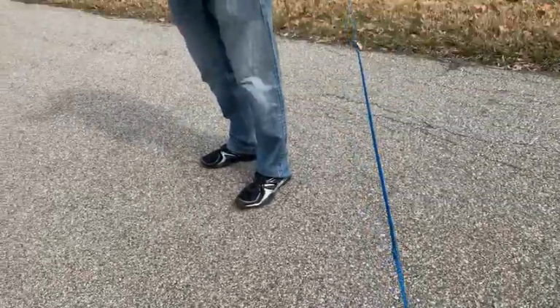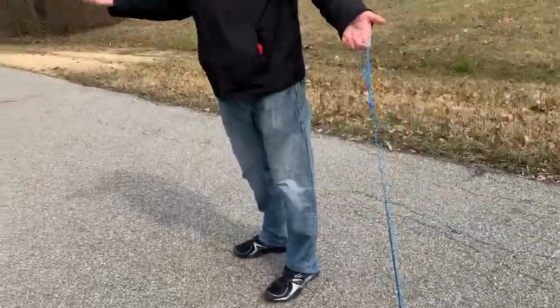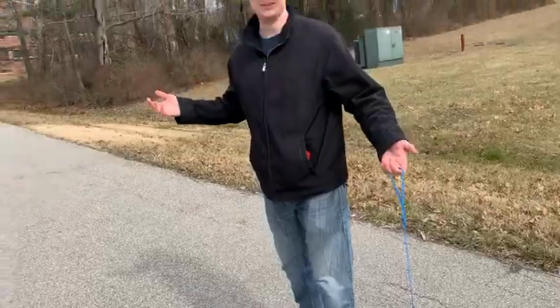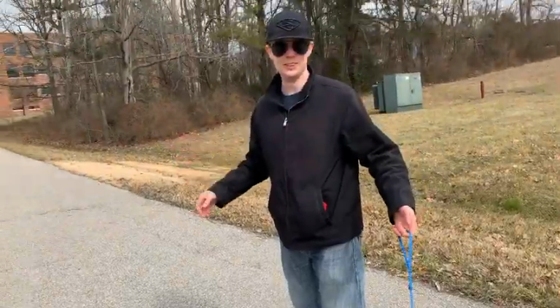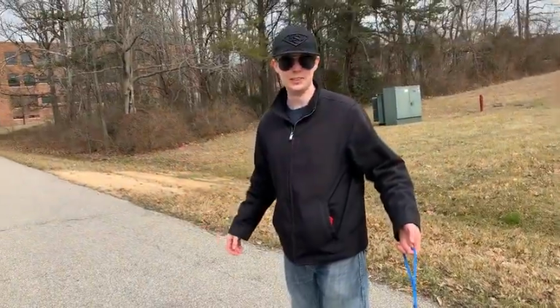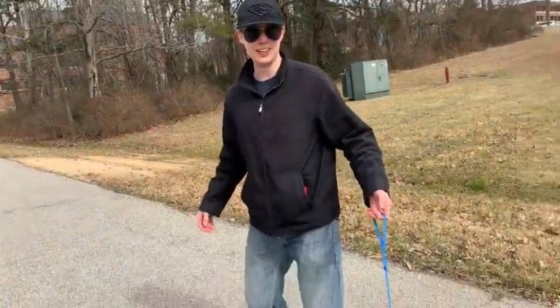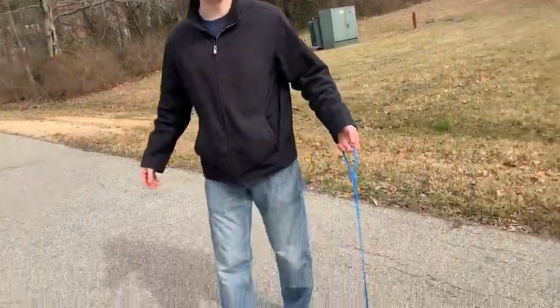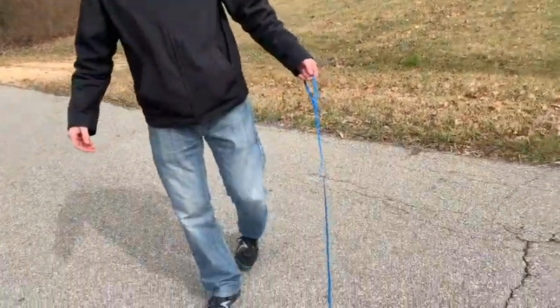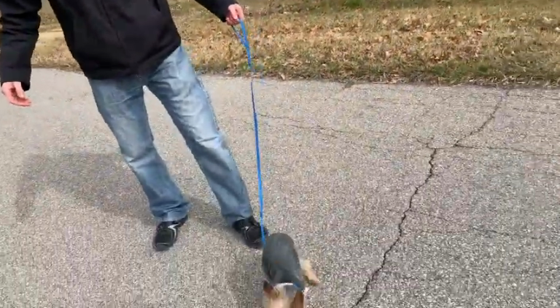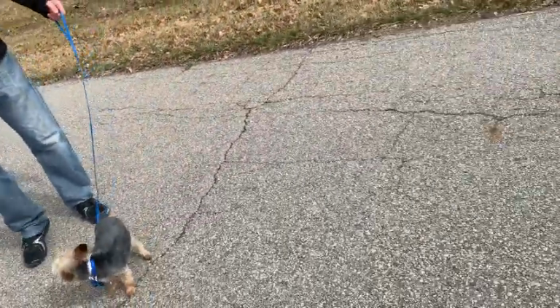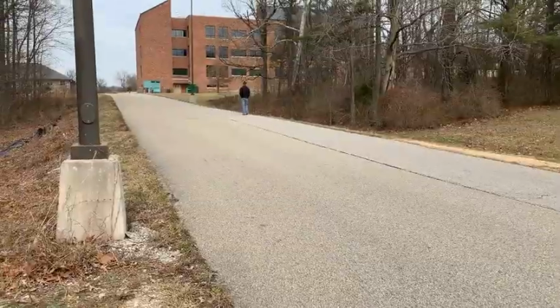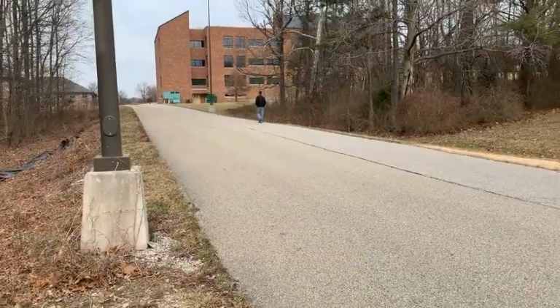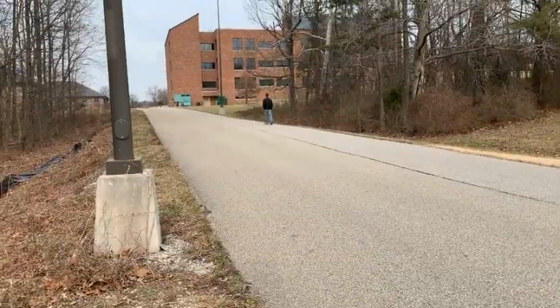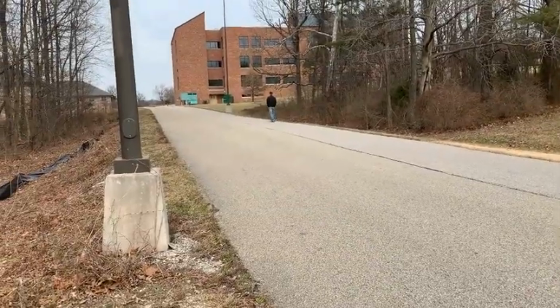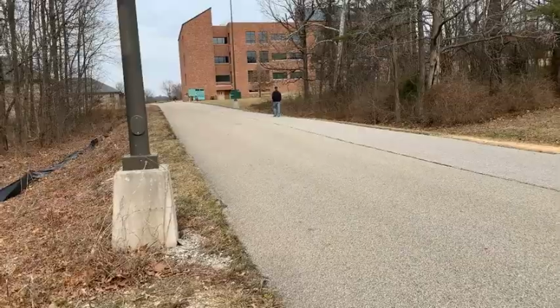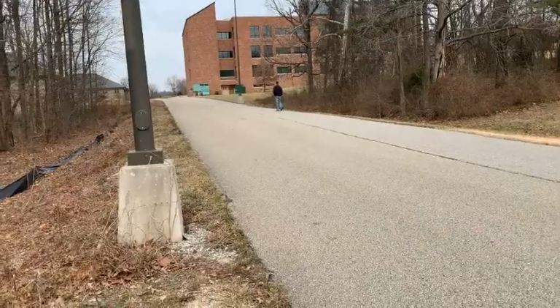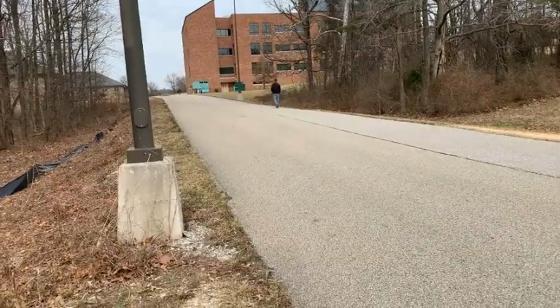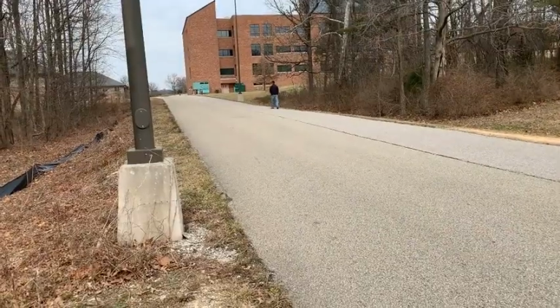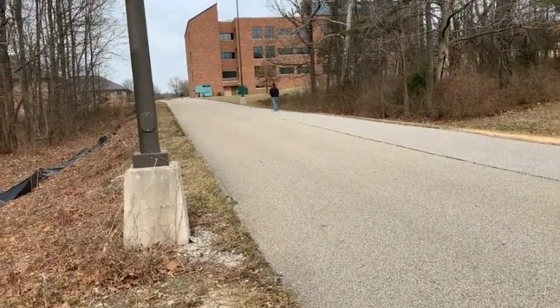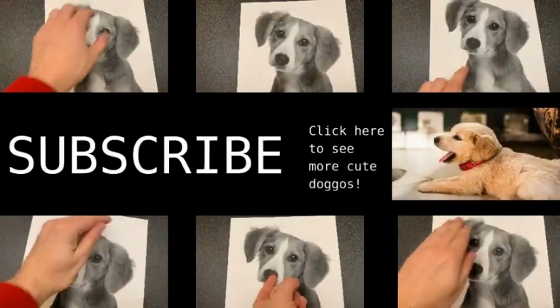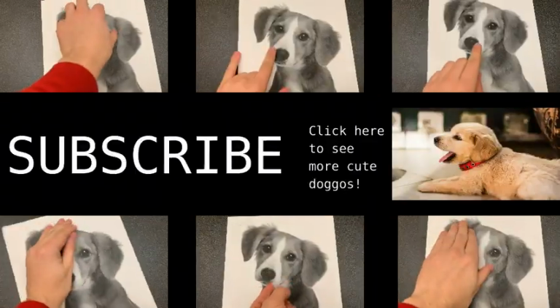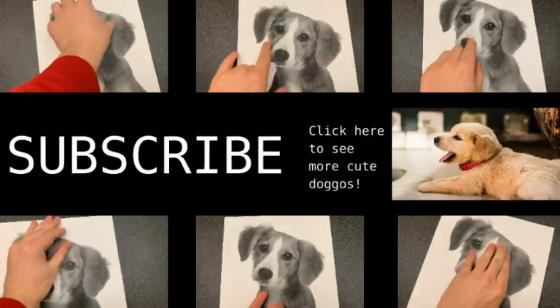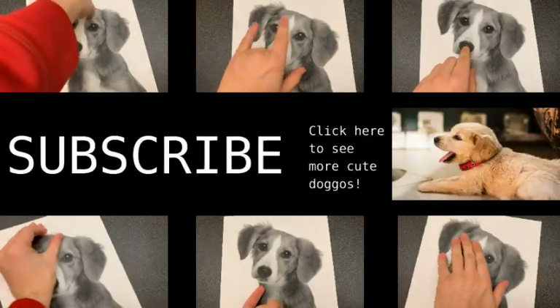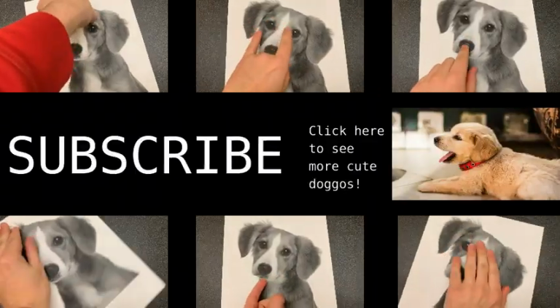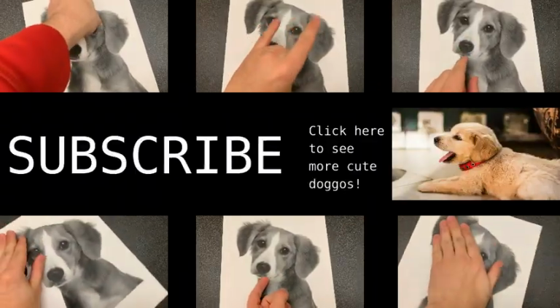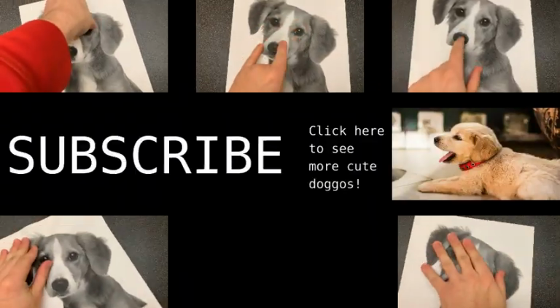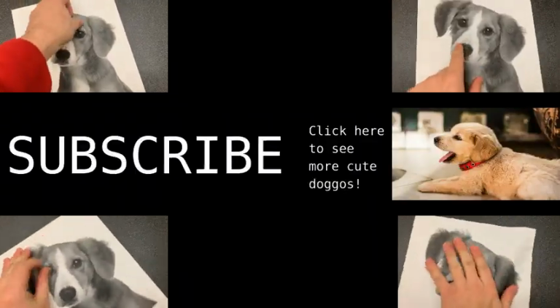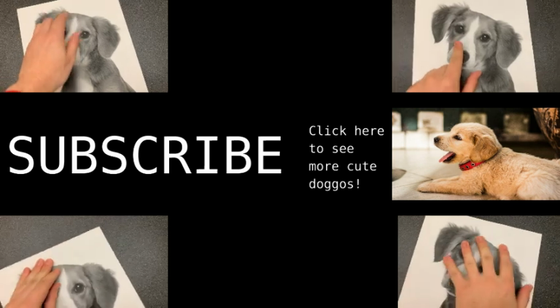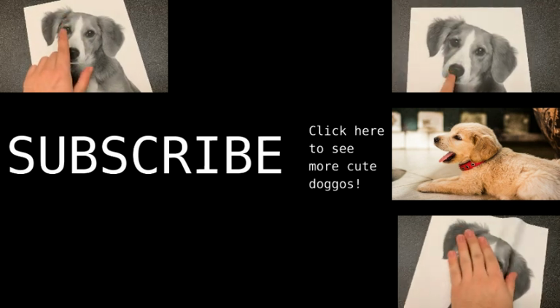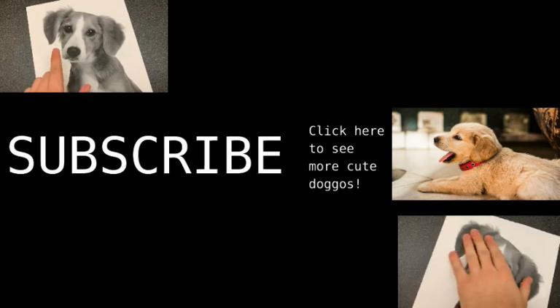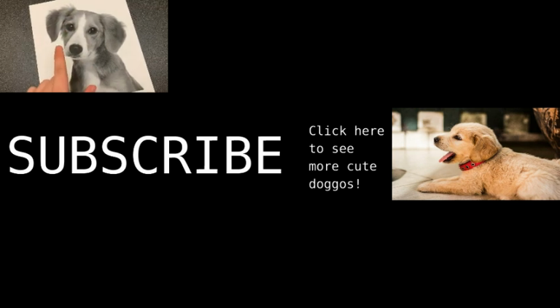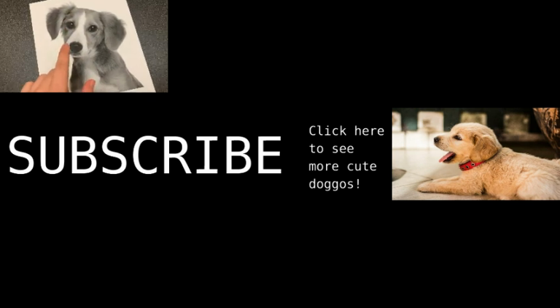What is this? Shipscrab! Shipscrab mothers!